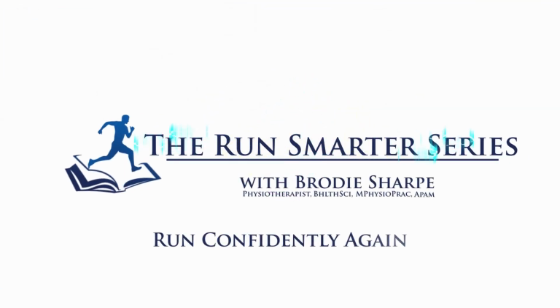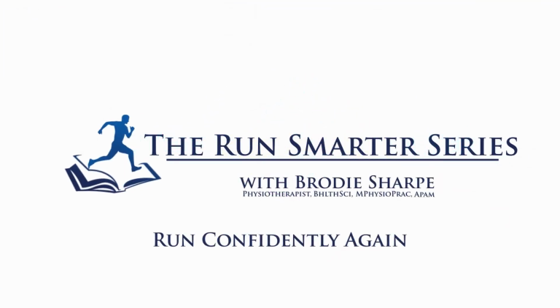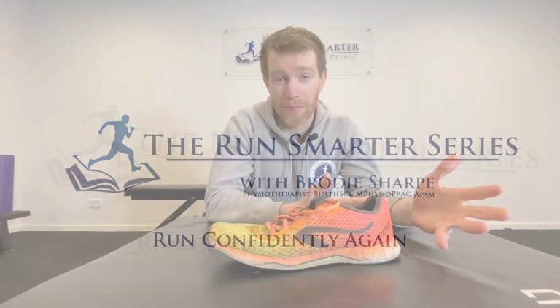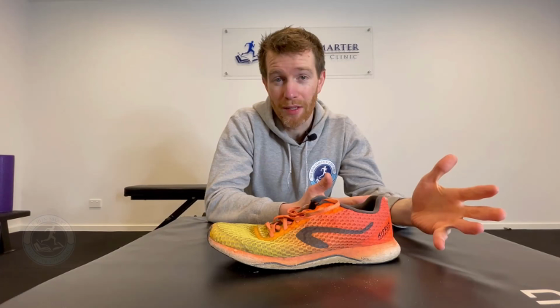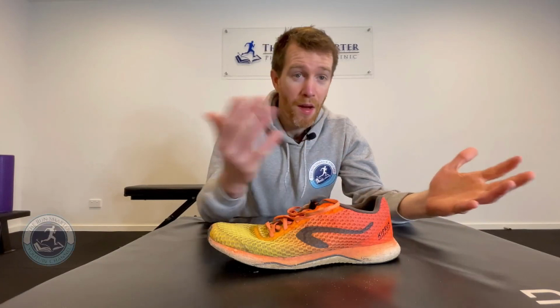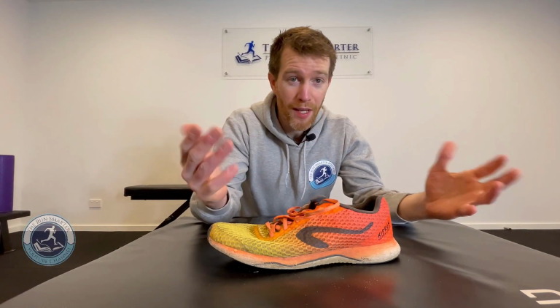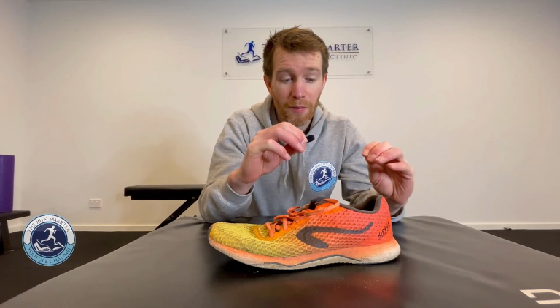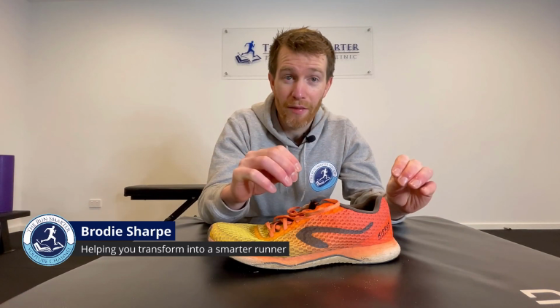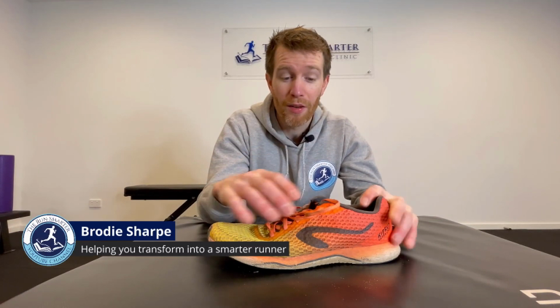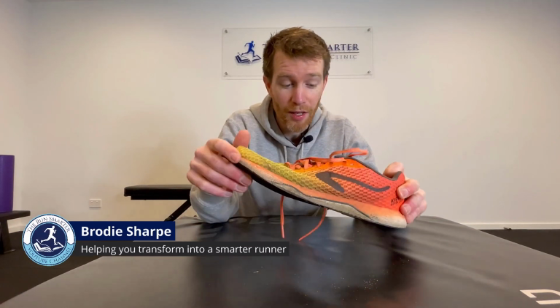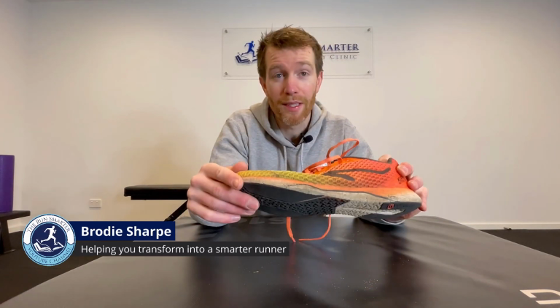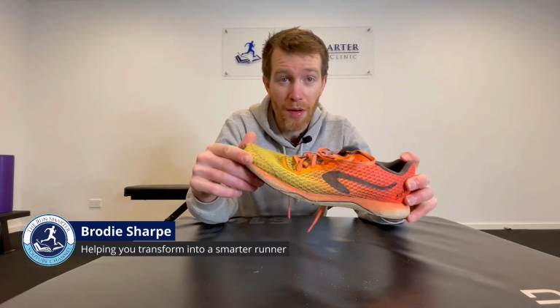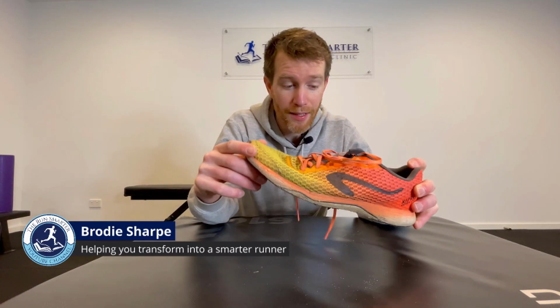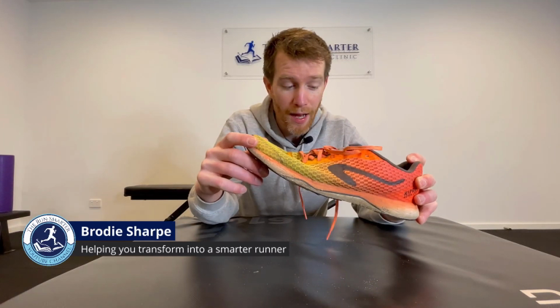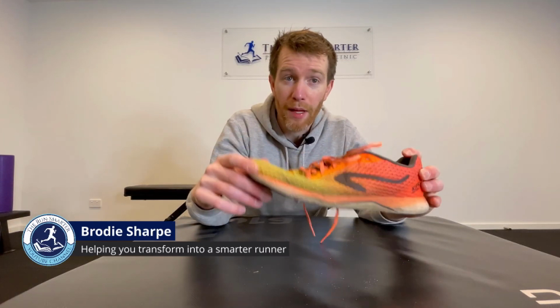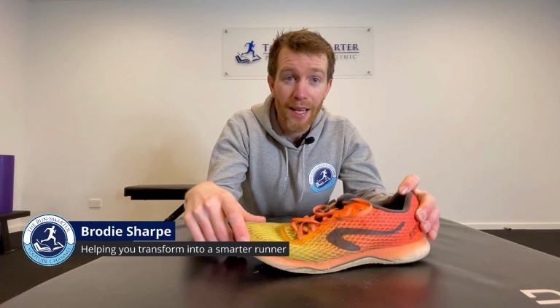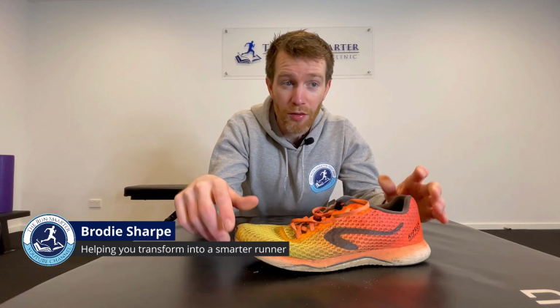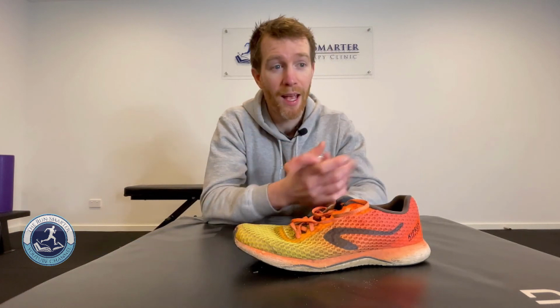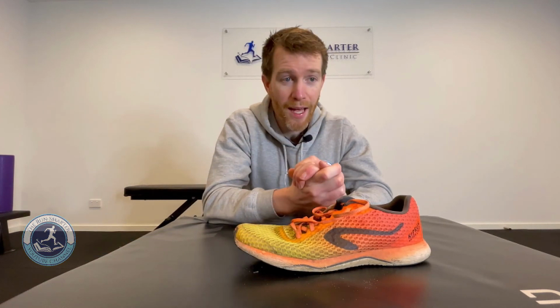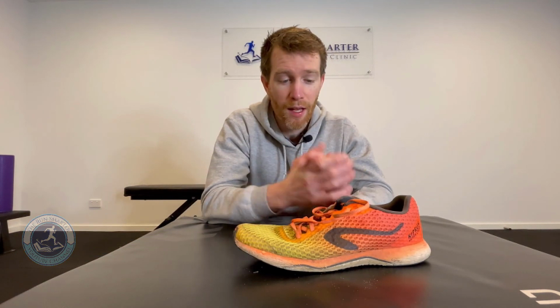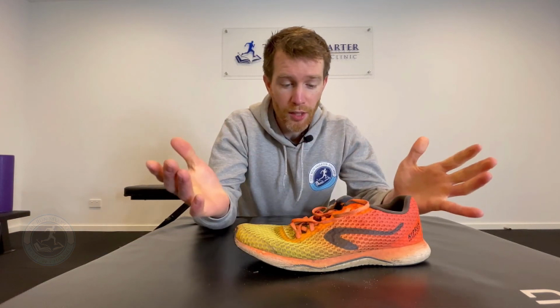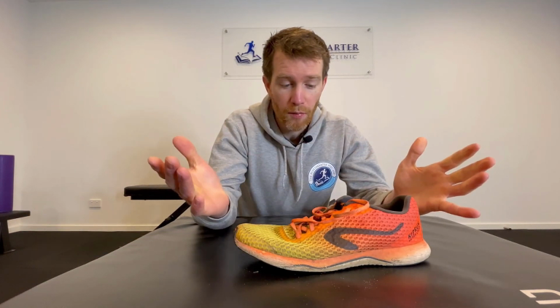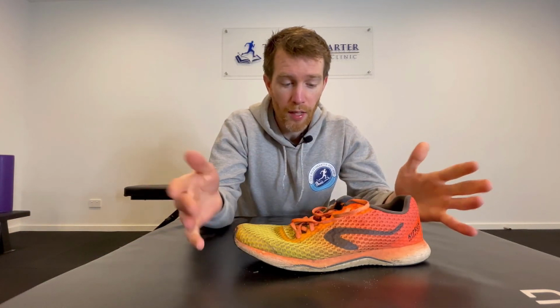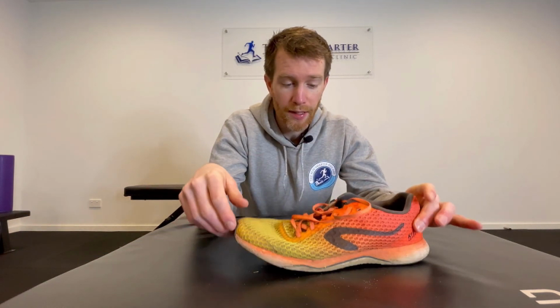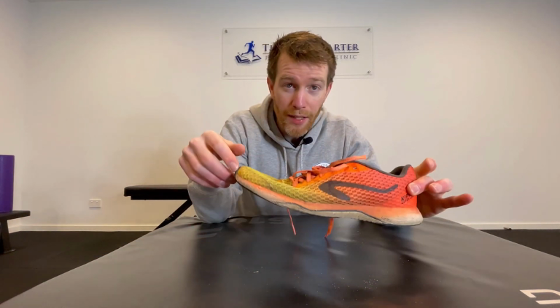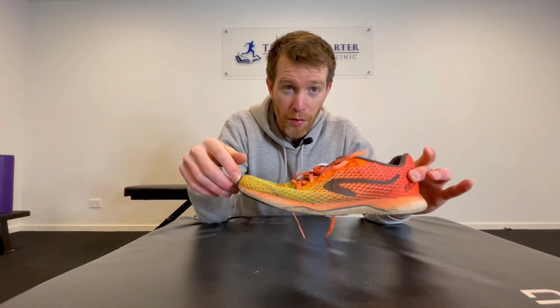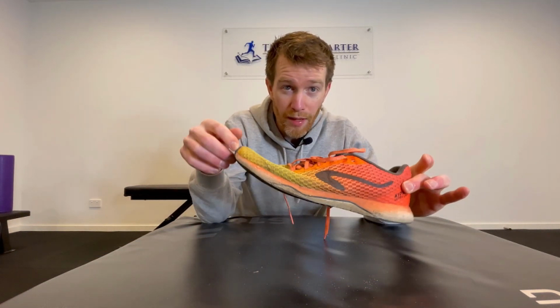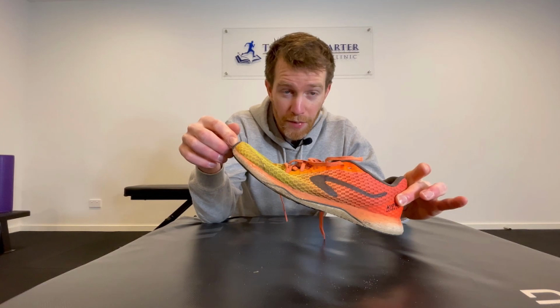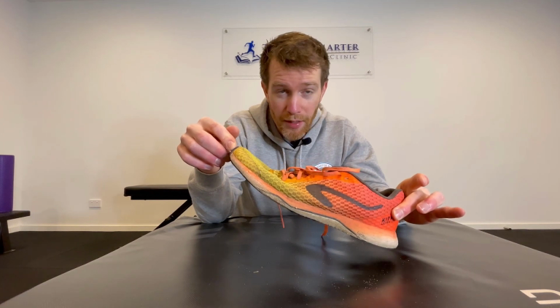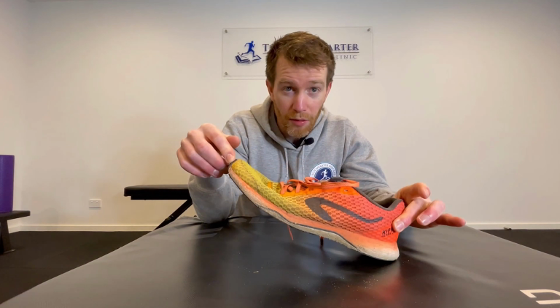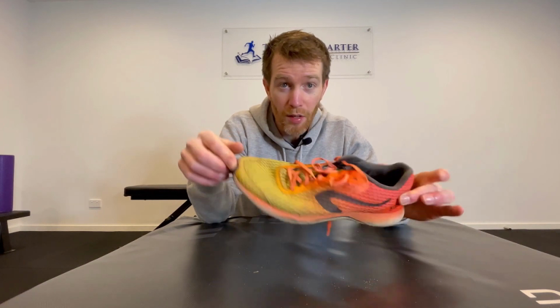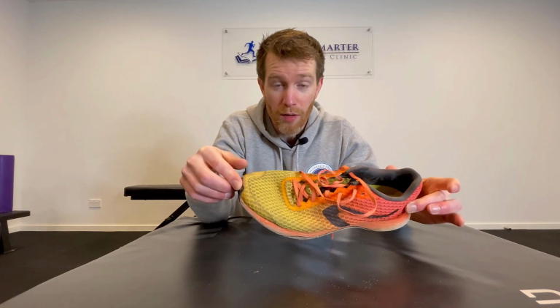Welcome back Run Smarter Scholars. Brodie here with another video, this time to teach you about foot placement and heel striking — essentially the part of your foot that first makes contact with the ground when you run.